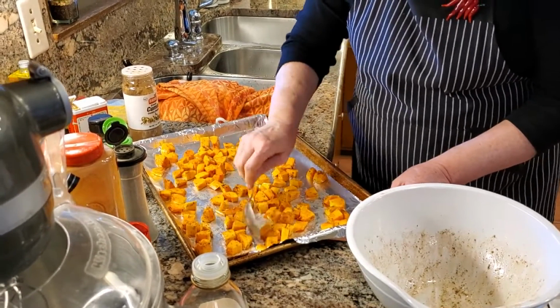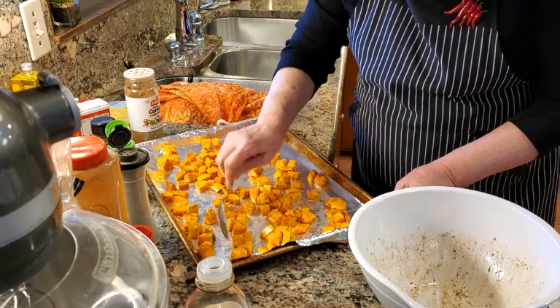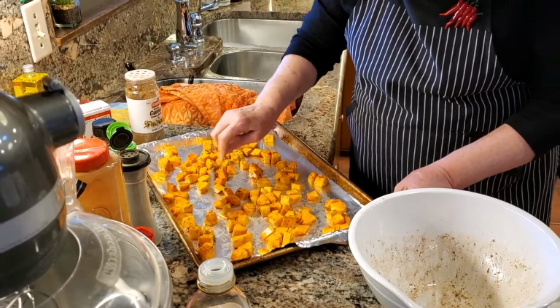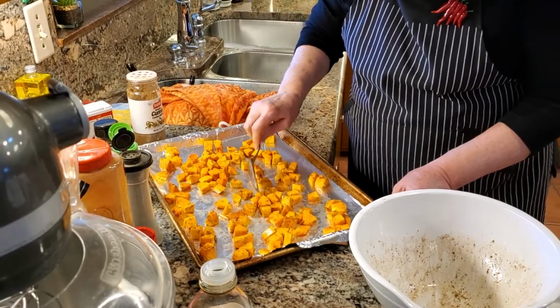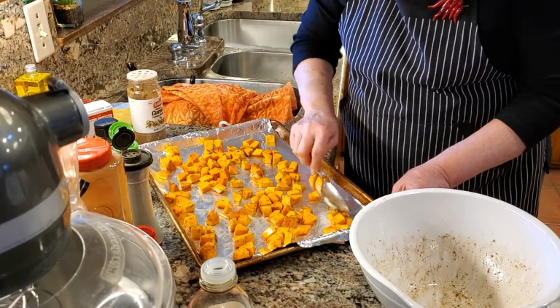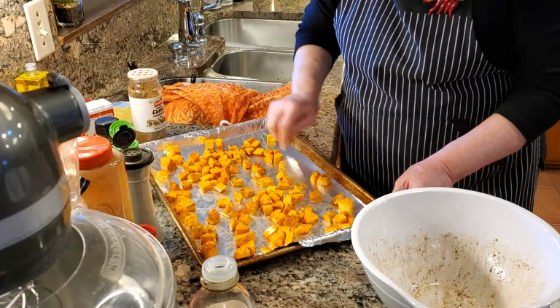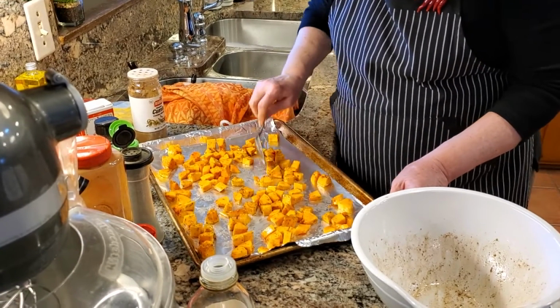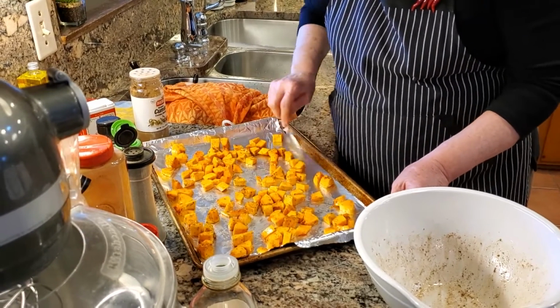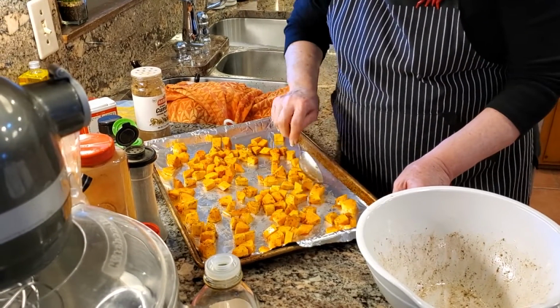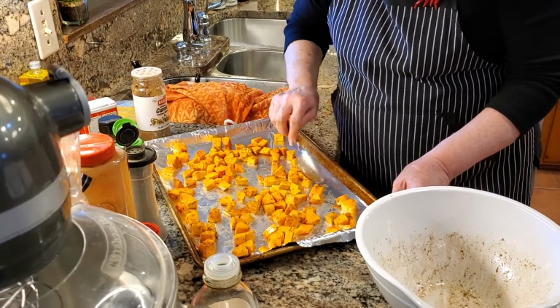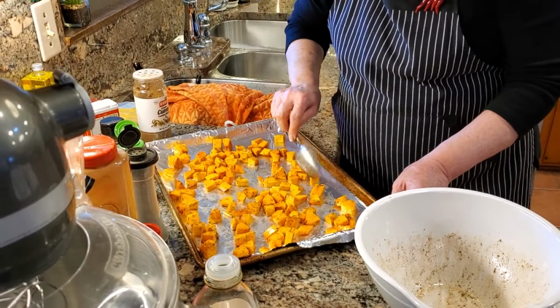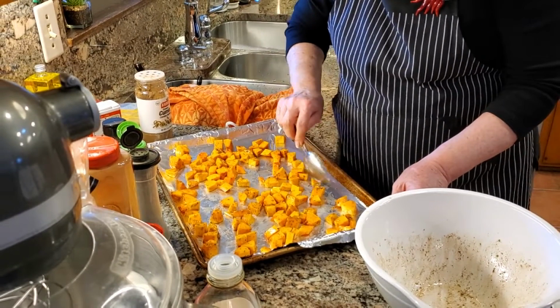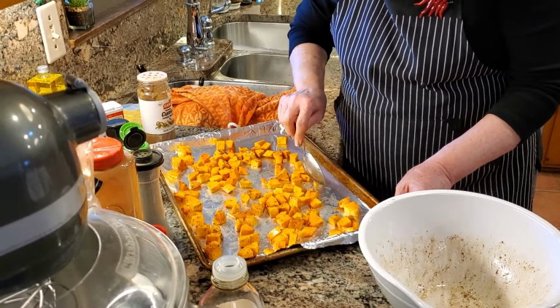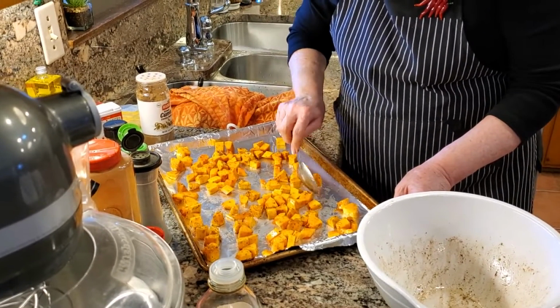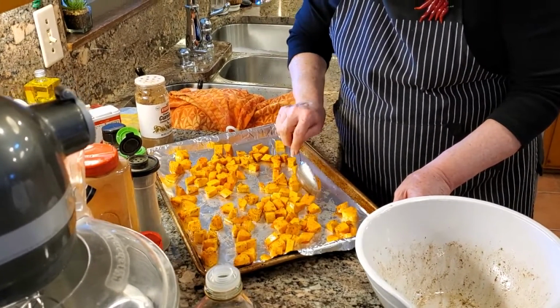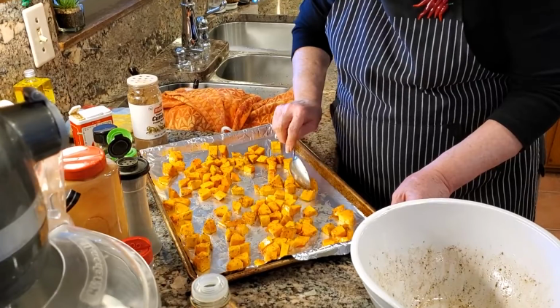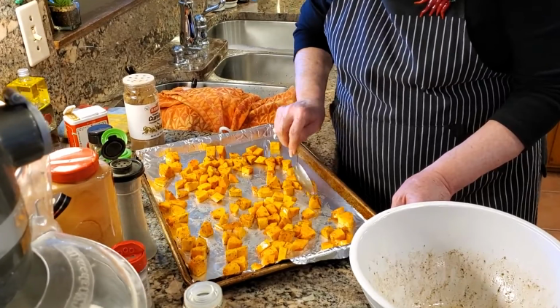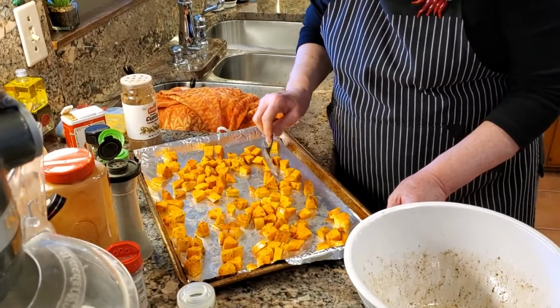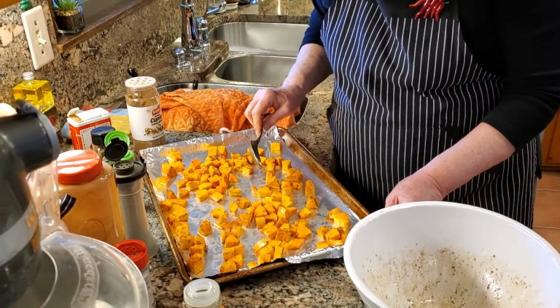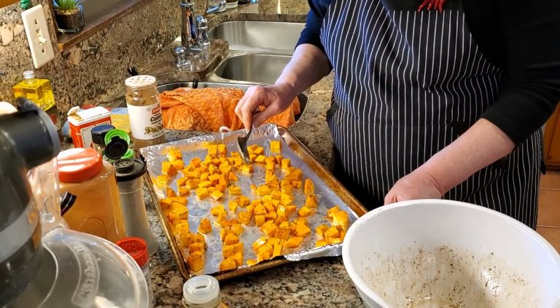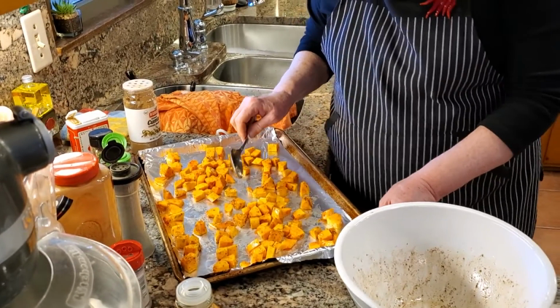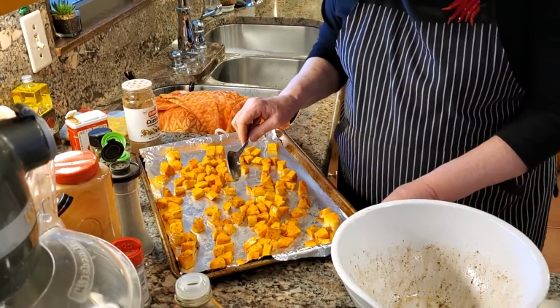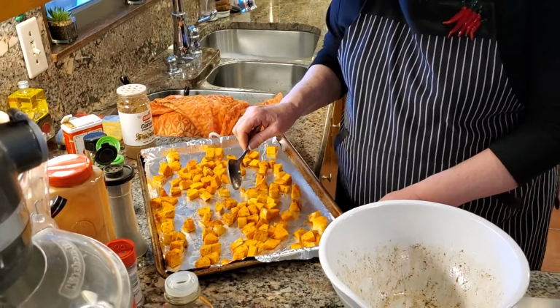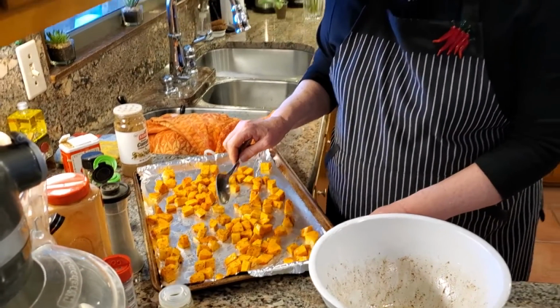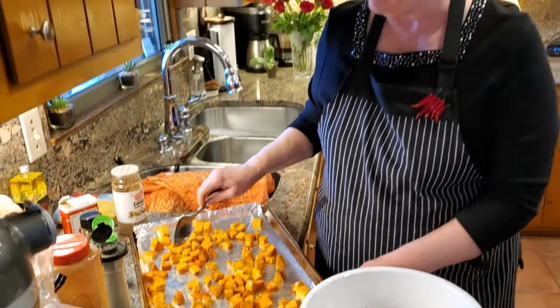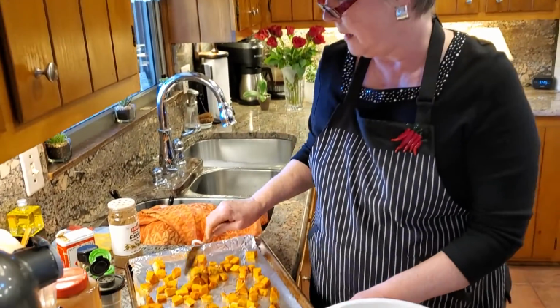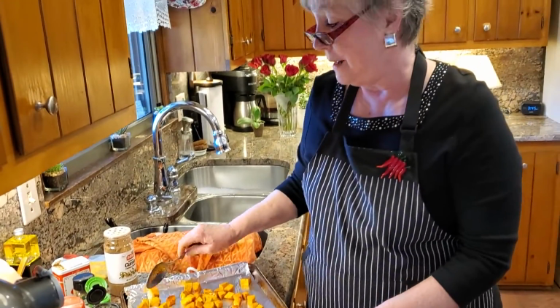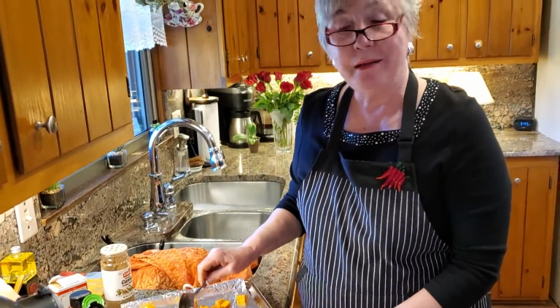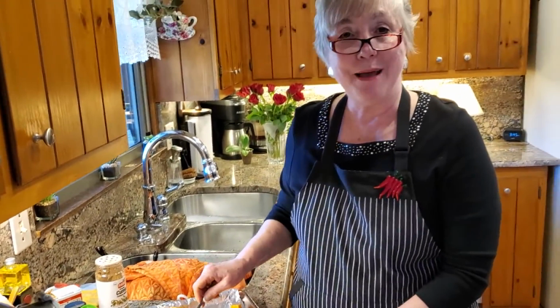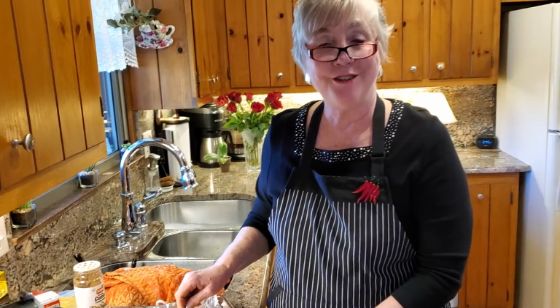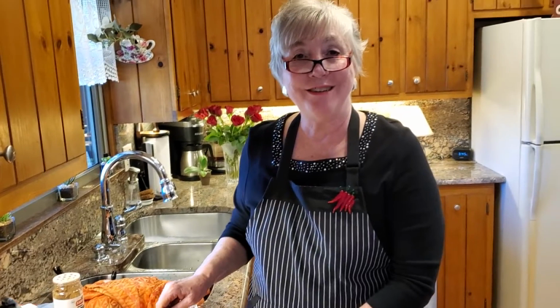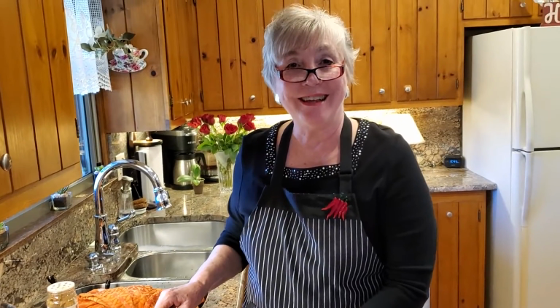It's a well-used pan. I just spread it out evenly. I'm going to roast this at 425 degrees and it'll probably take about a good half hour, maybe a little less. I'll be back to show you what it looks like.